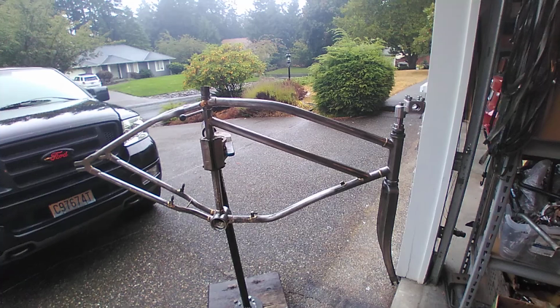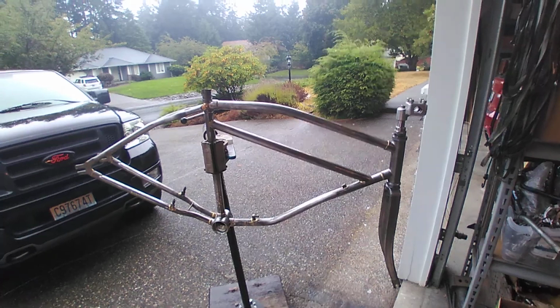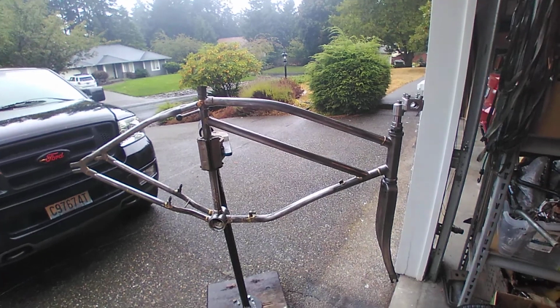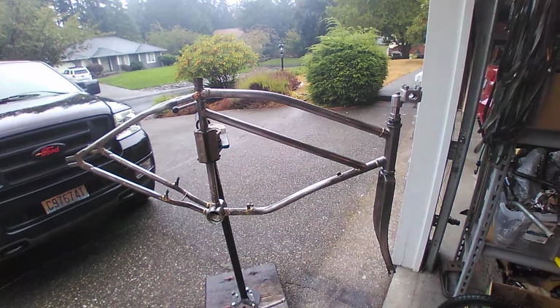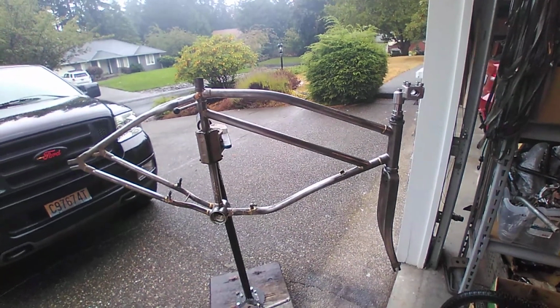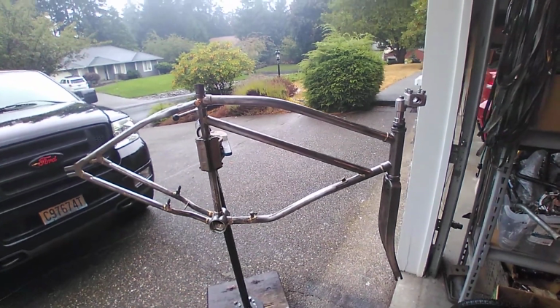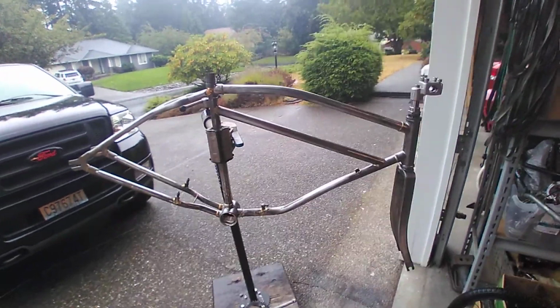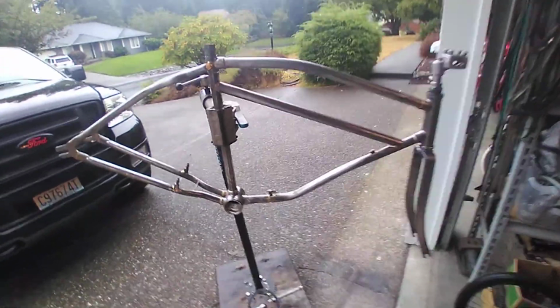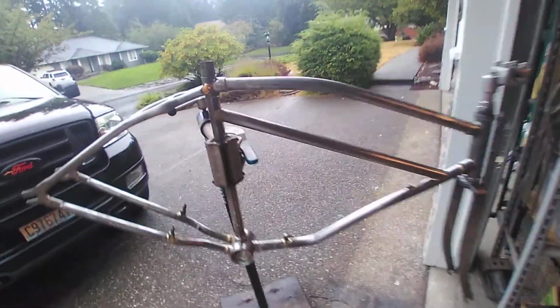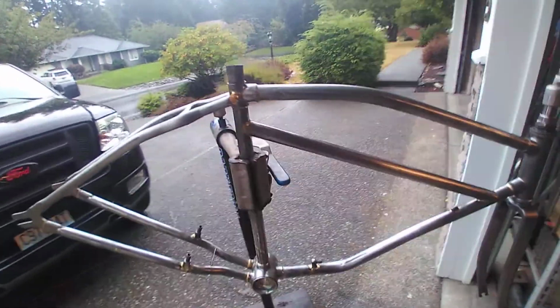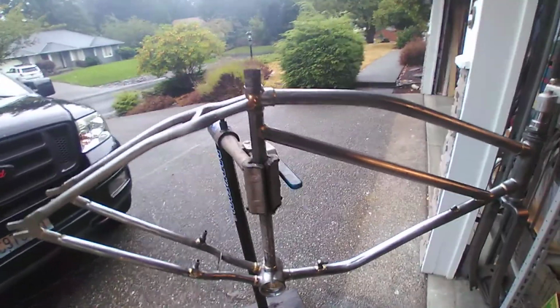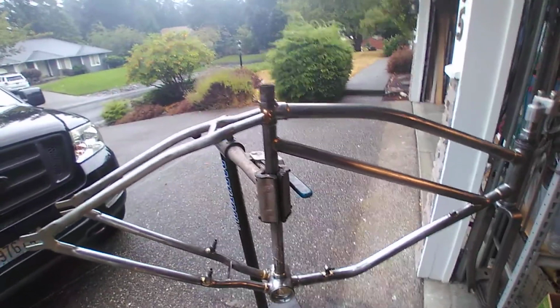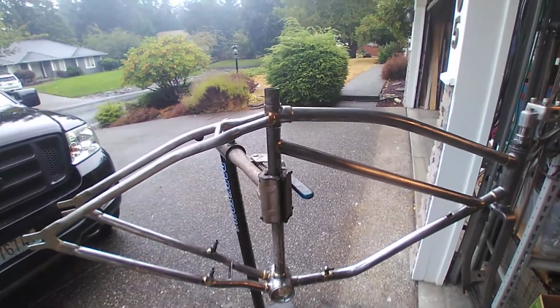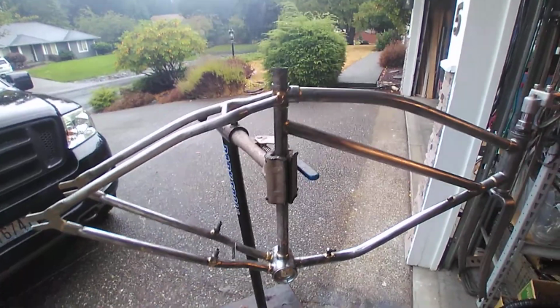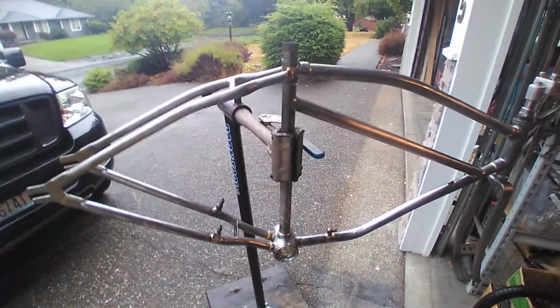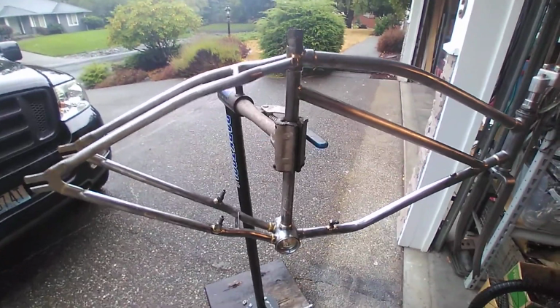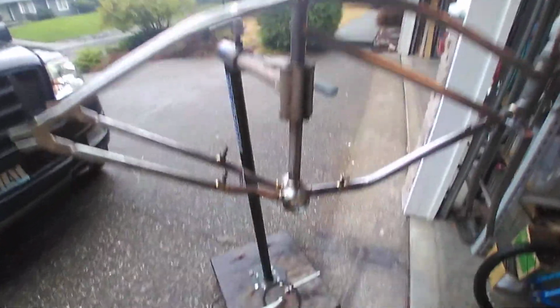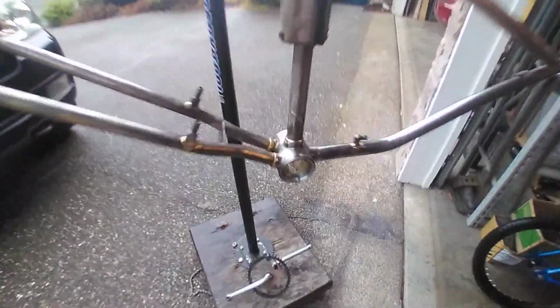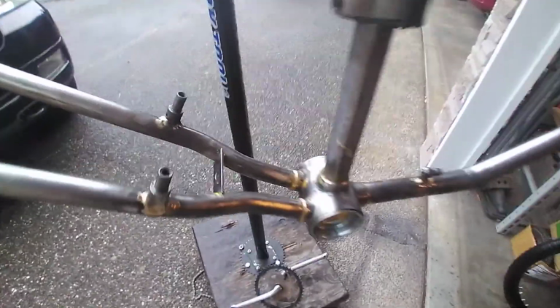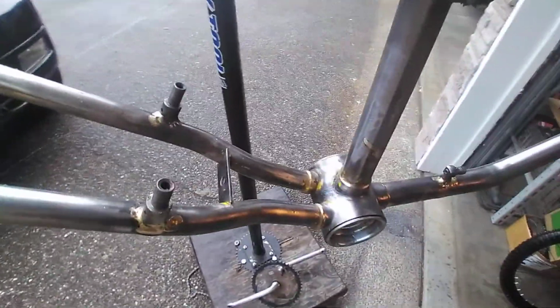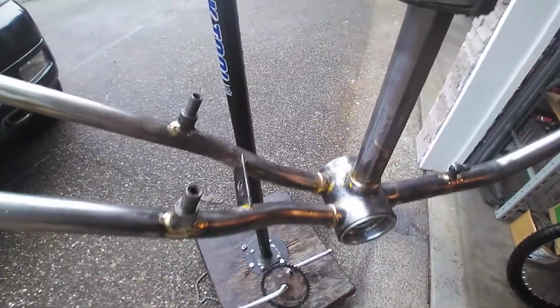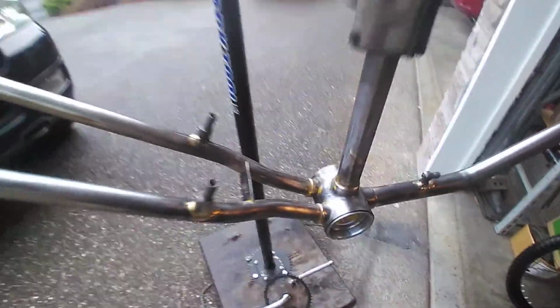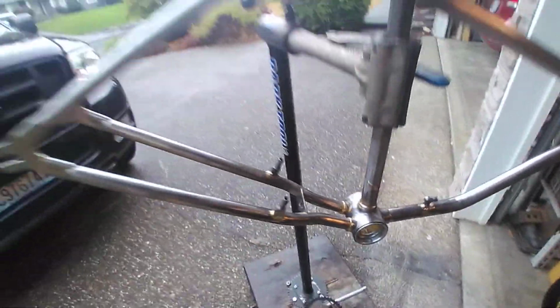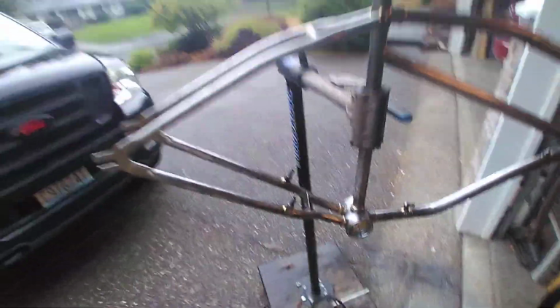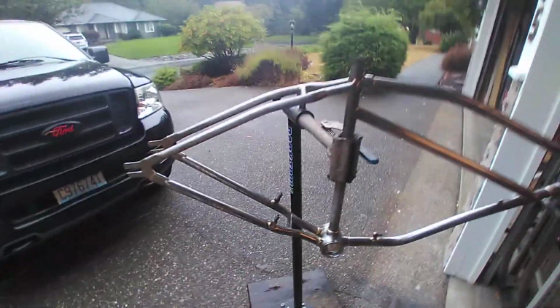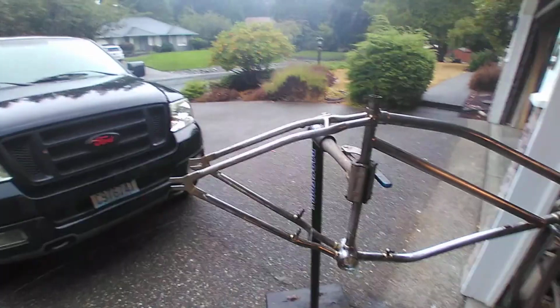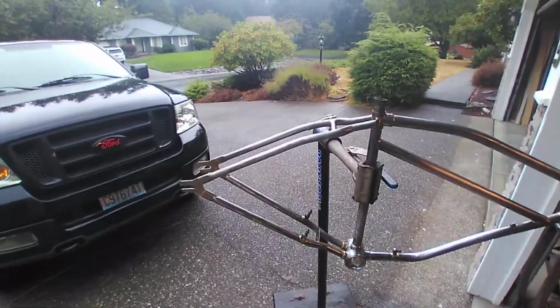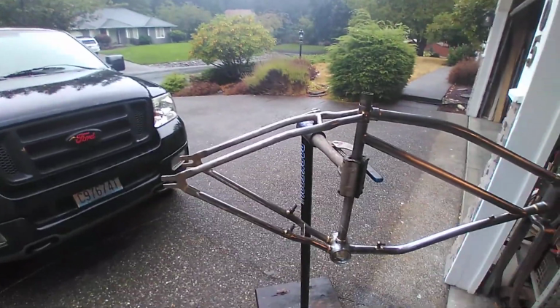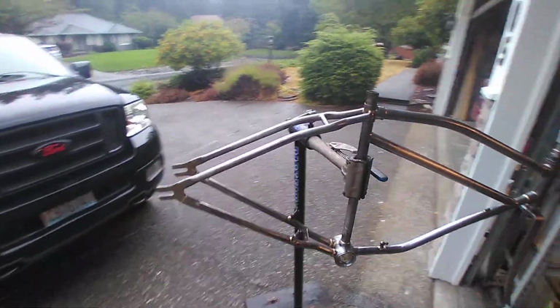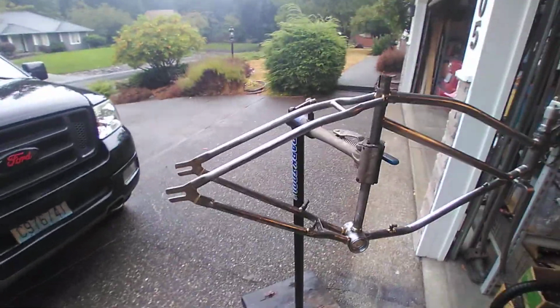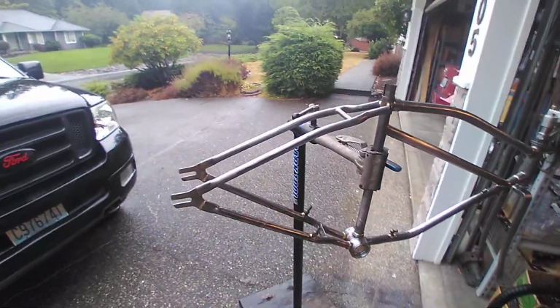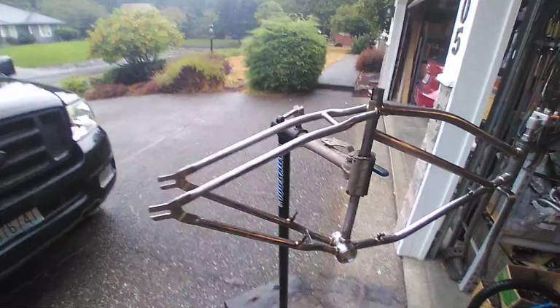This is an update on the Worksman. I got done with clearing the frame. I still just have a little bit at the bottom bracket to clean up, but it's pretty close to getting ready to build.